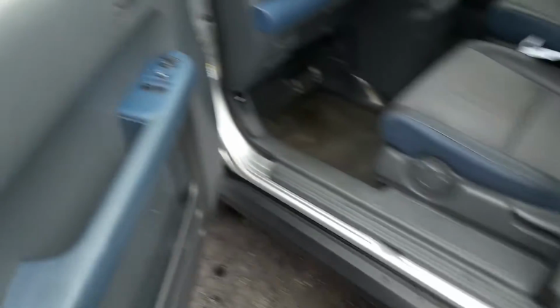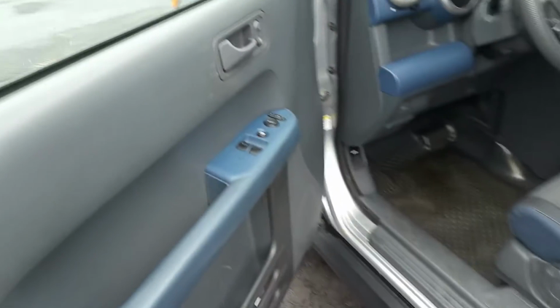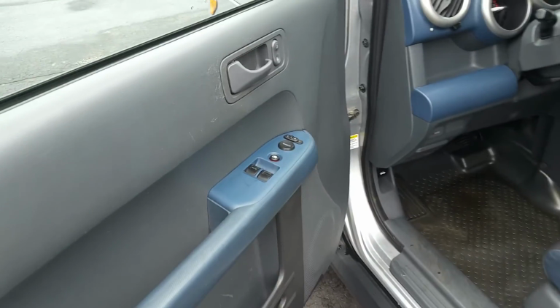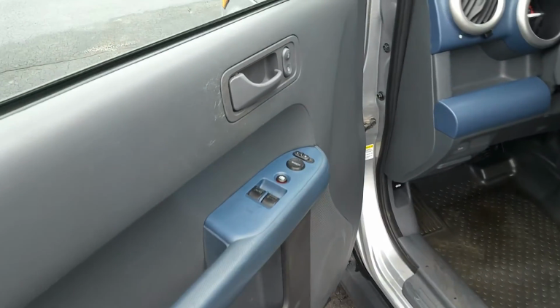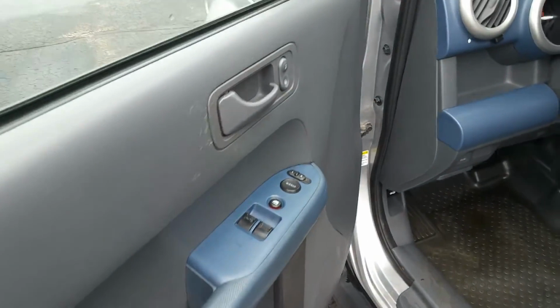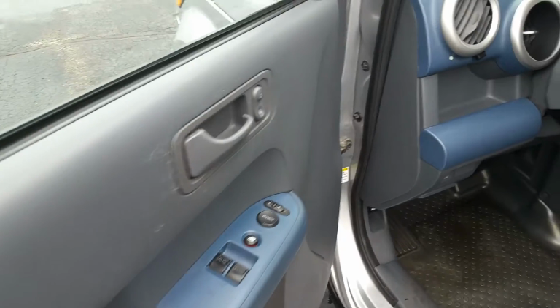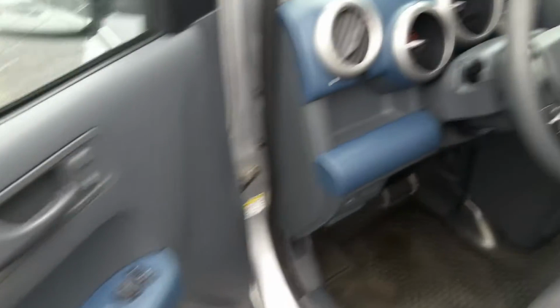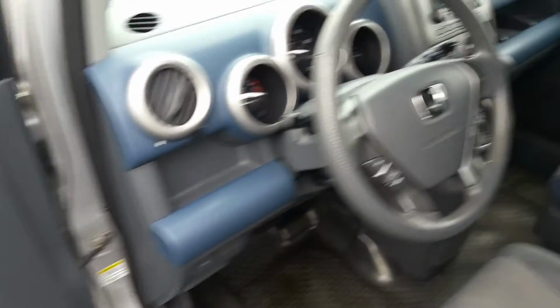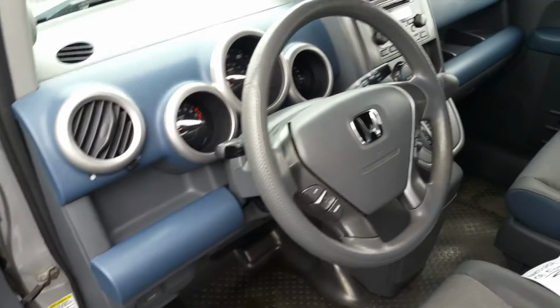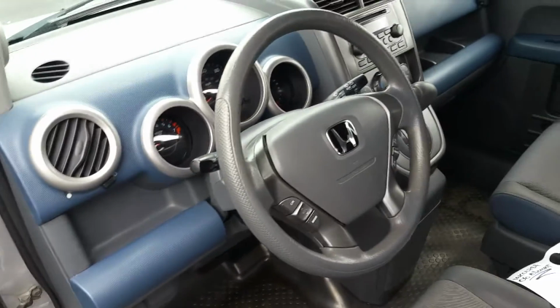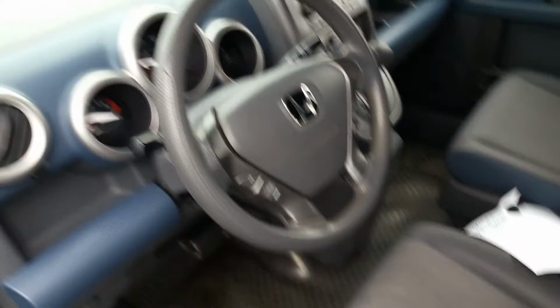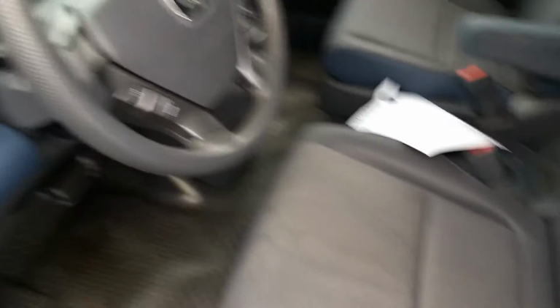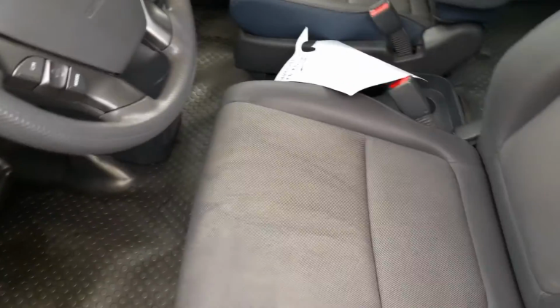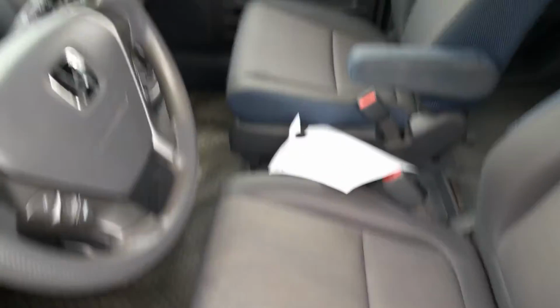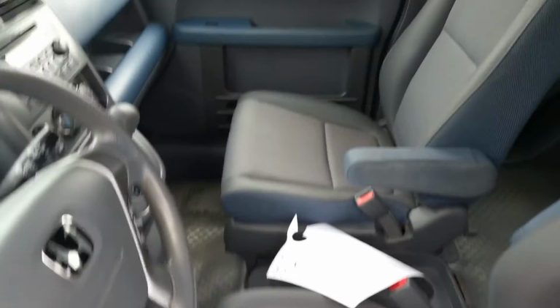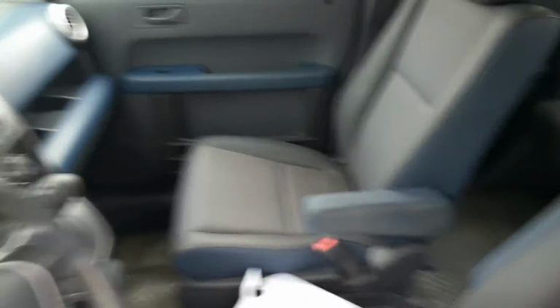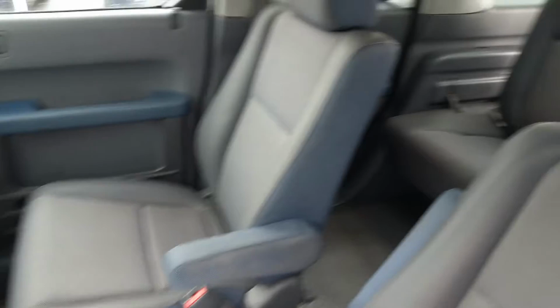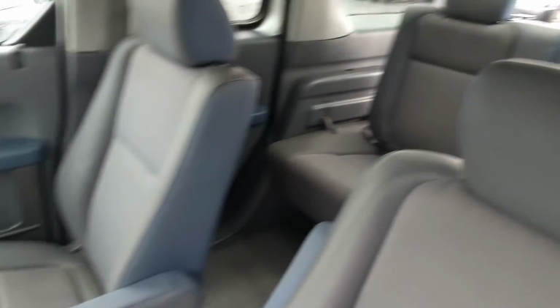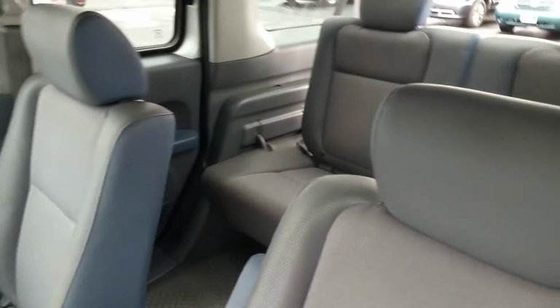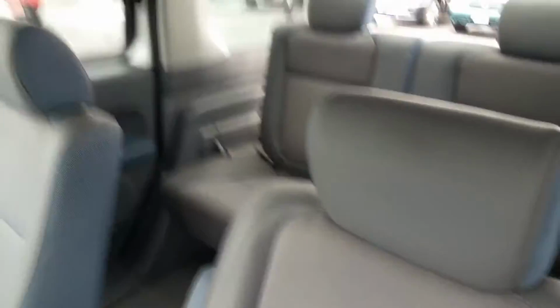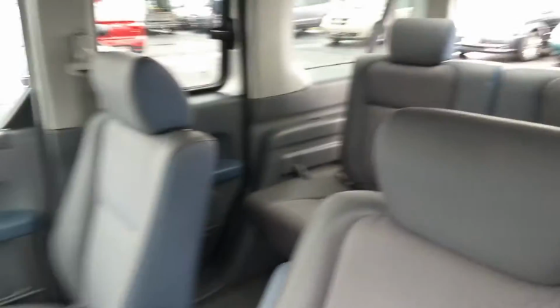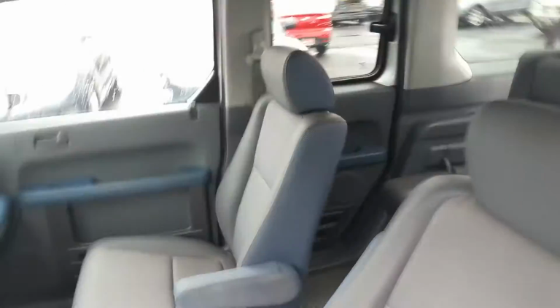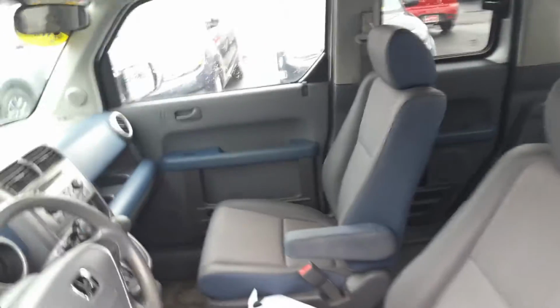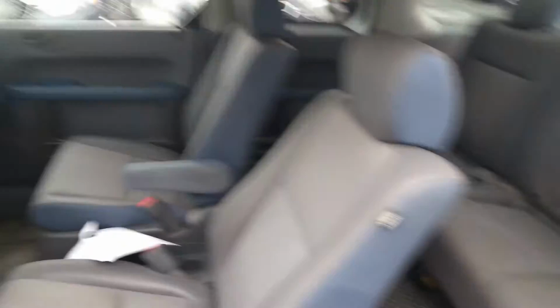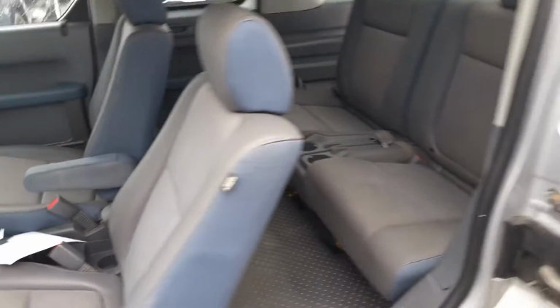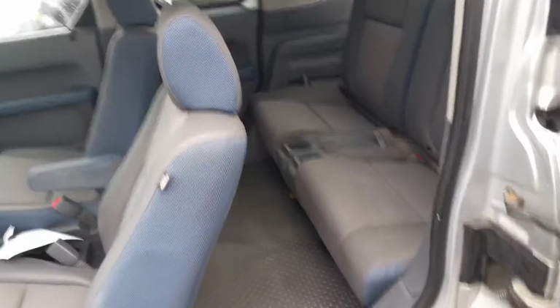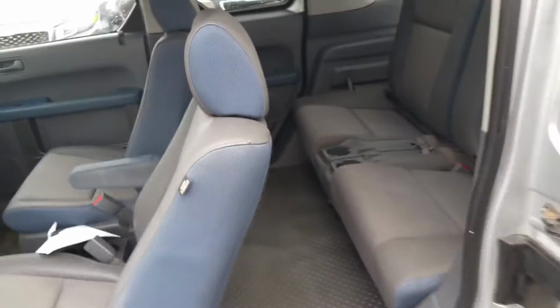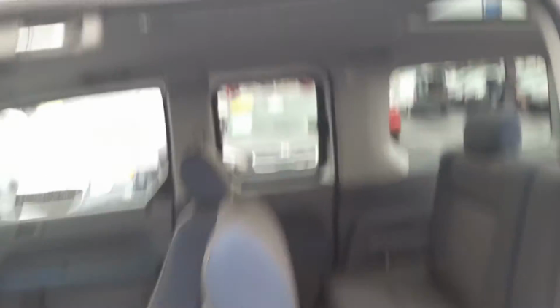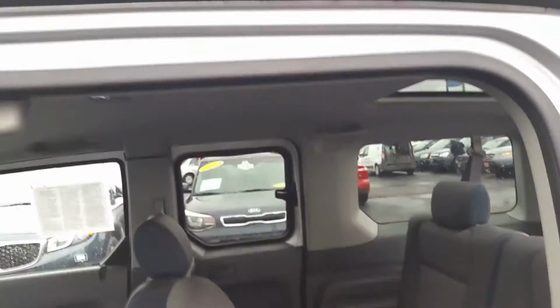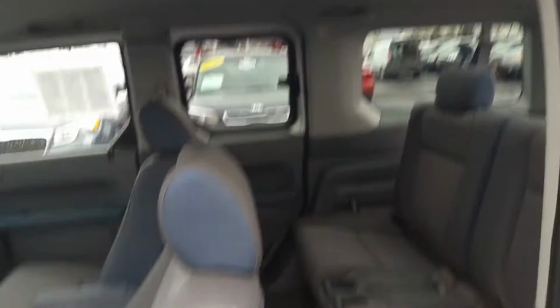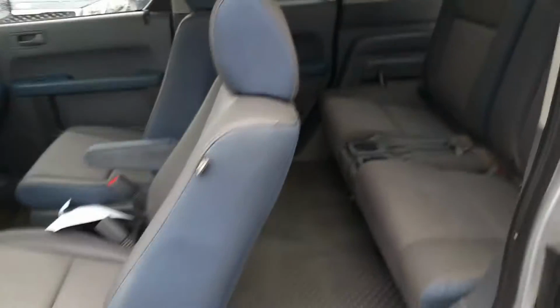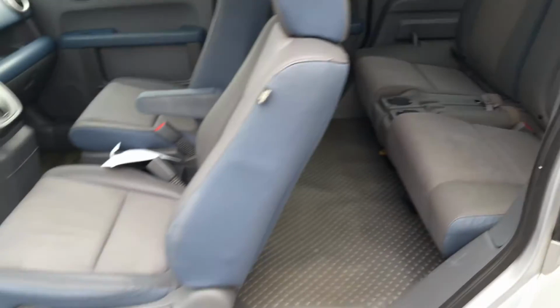Take a look at the interior — you have your power features, major controls right on the wheel, and as you look throughout the vehicle it's very clean. Open it up, give you a shot at the second row — well-maintained inside and out.